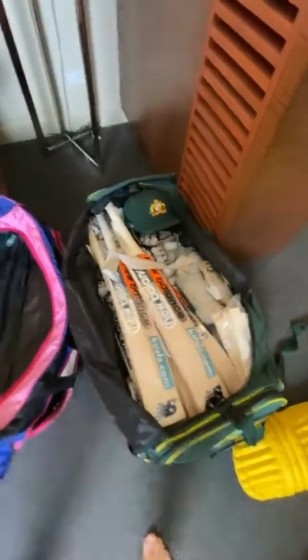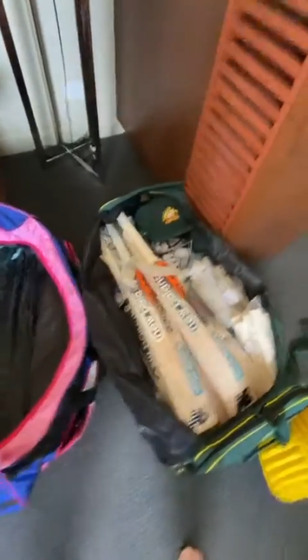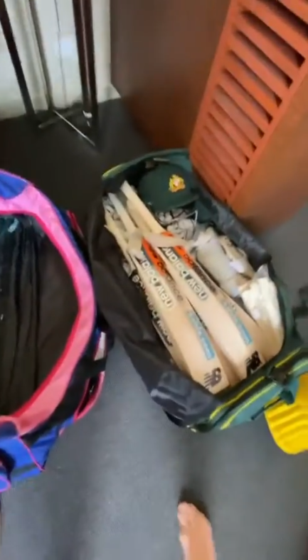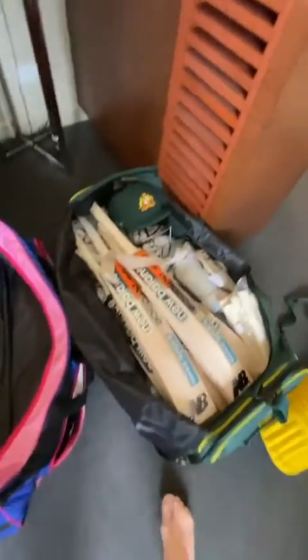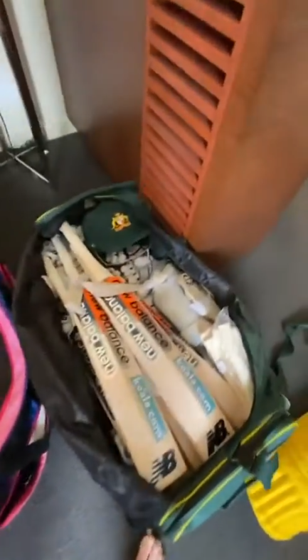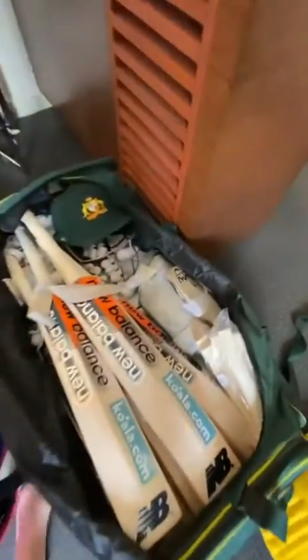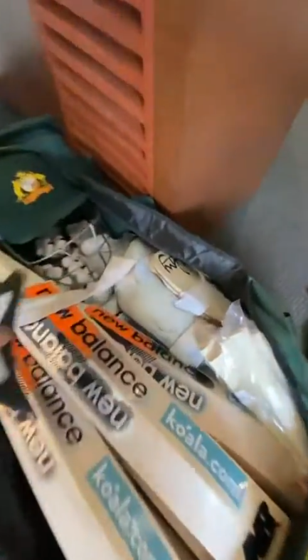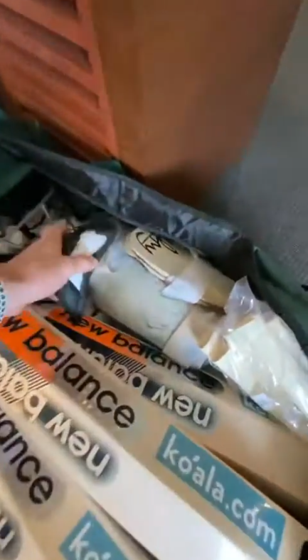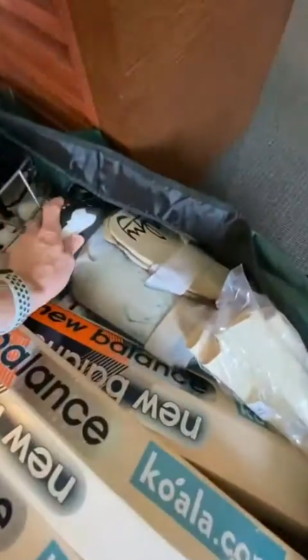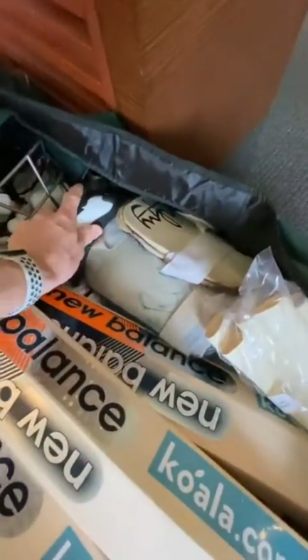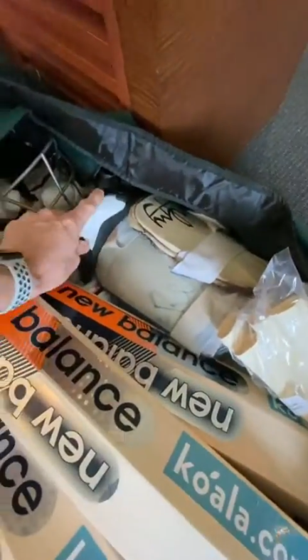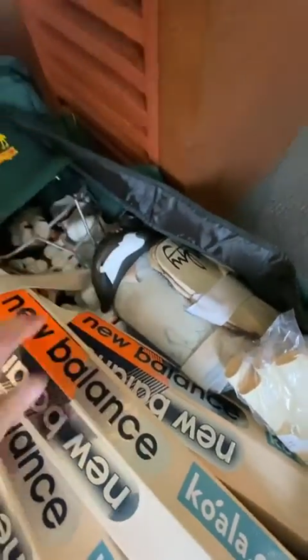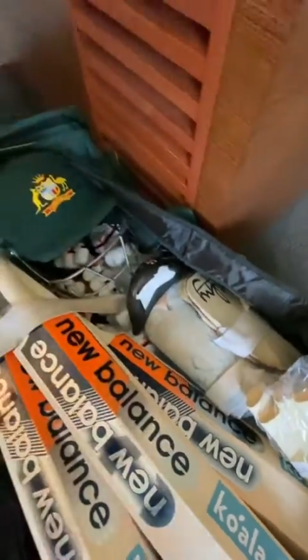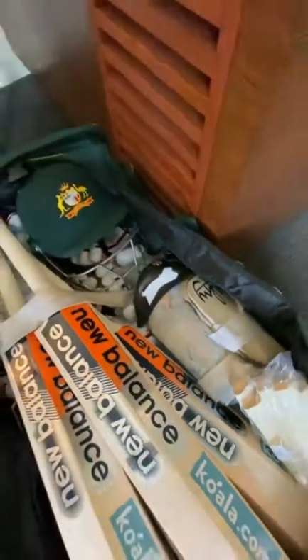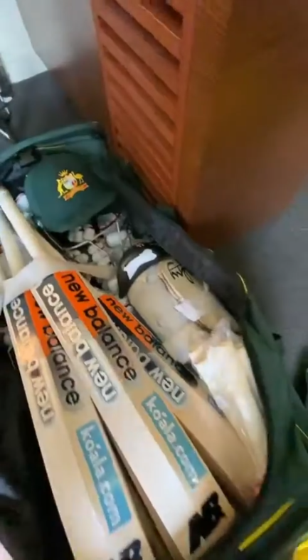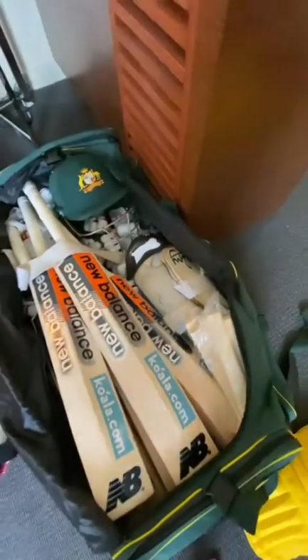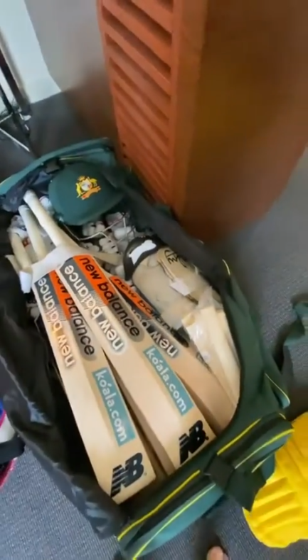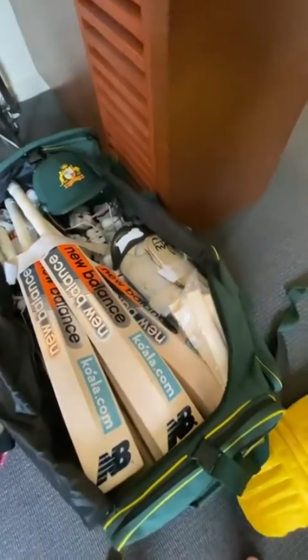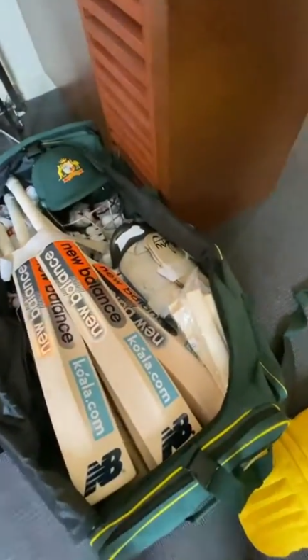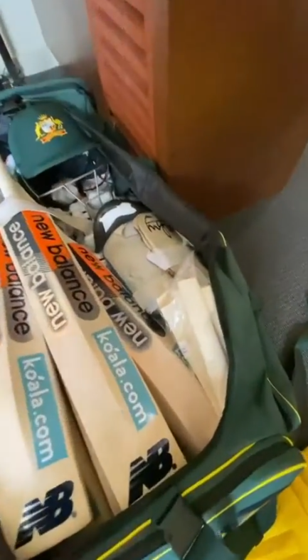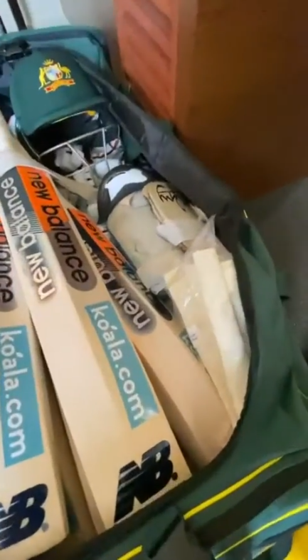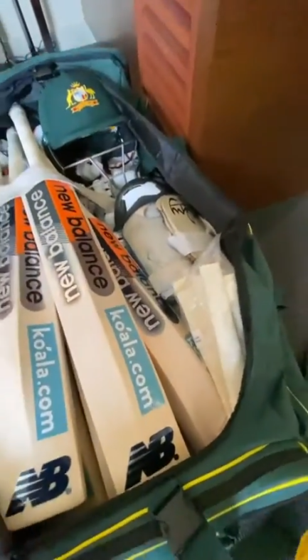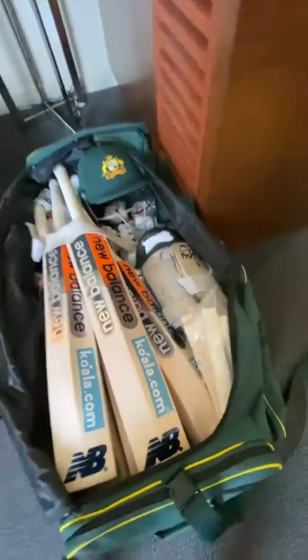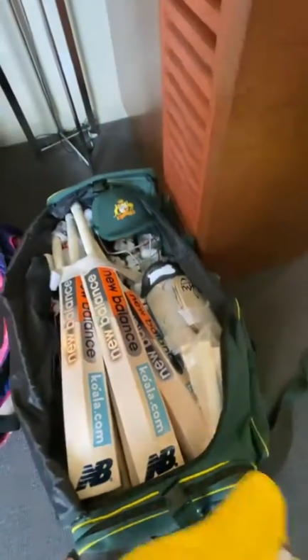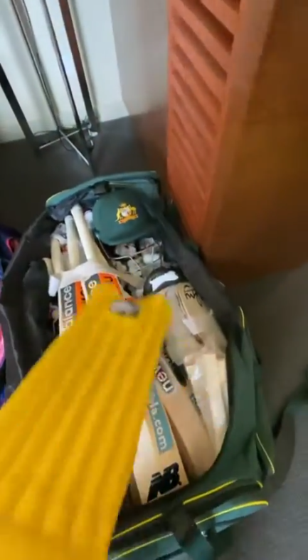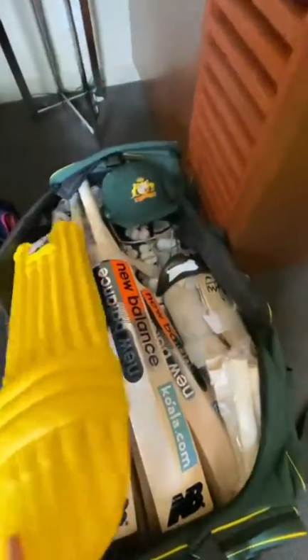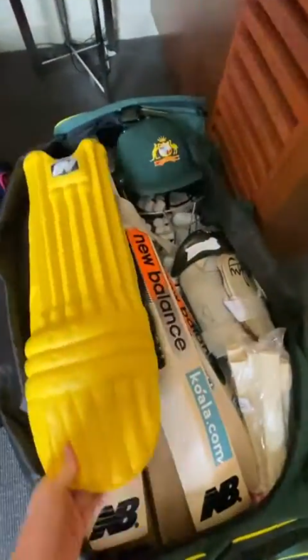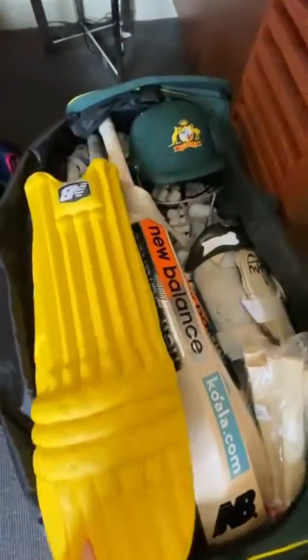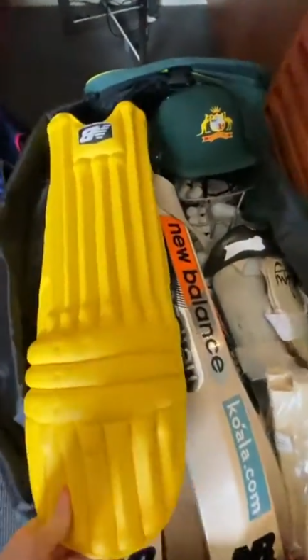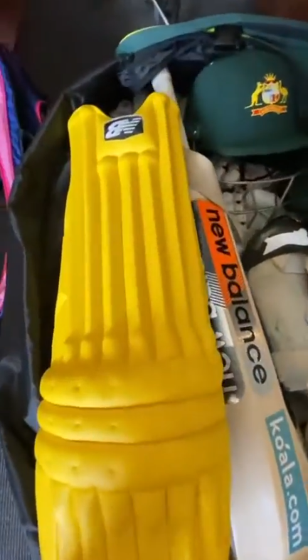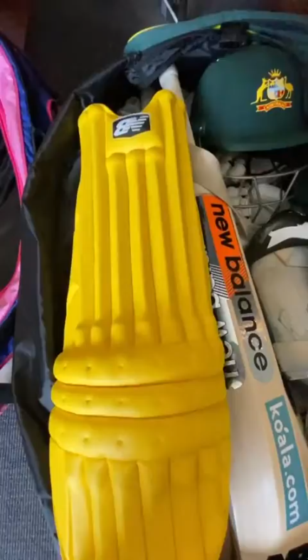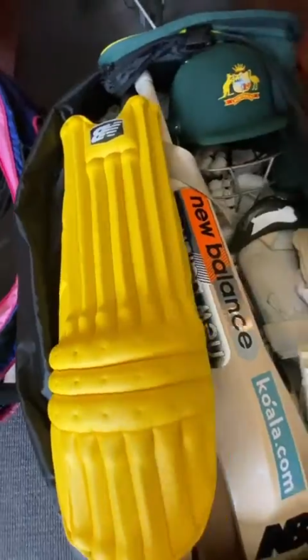Of course, my box — so it's just in here. And then the final piece of the puzzle is your pads. I use my pads to sit on top of my bats.